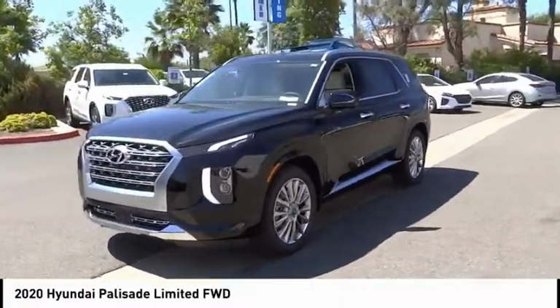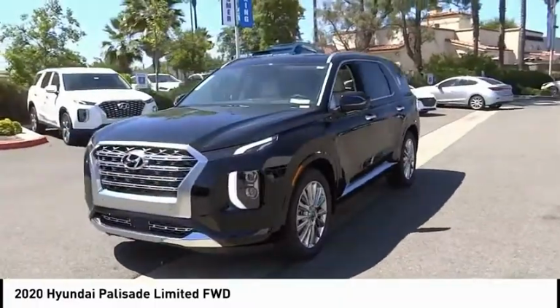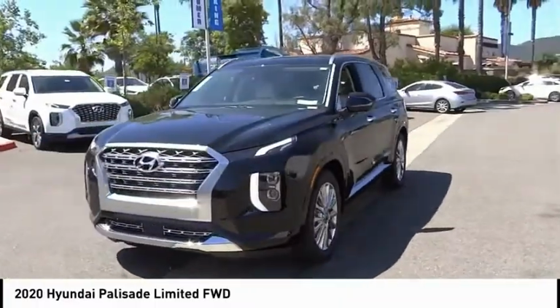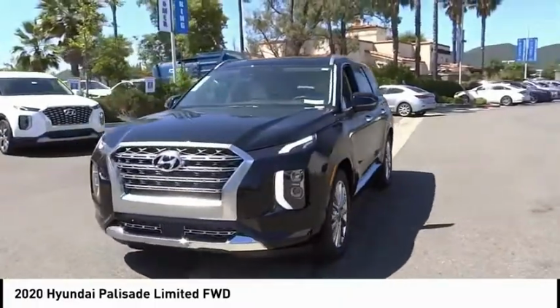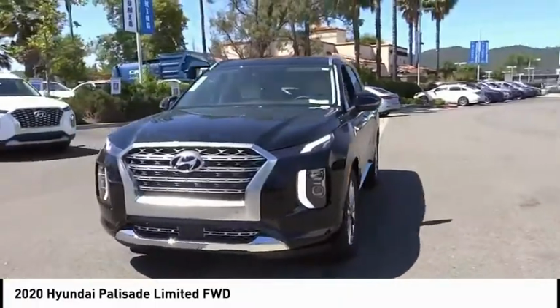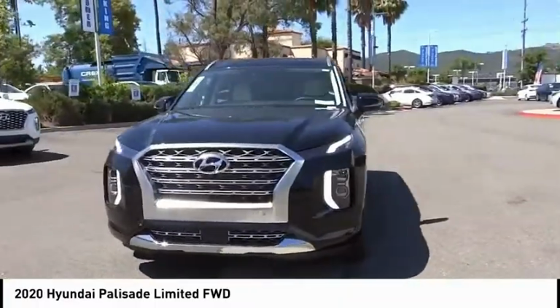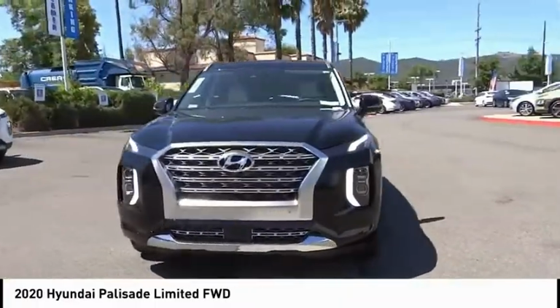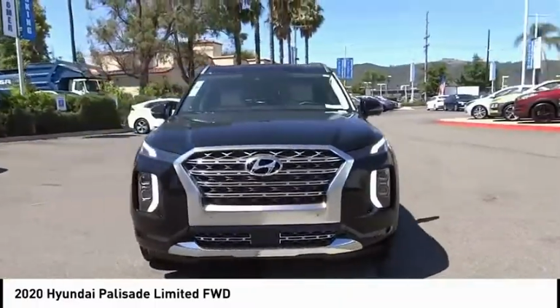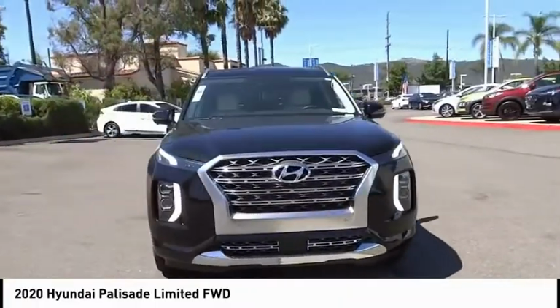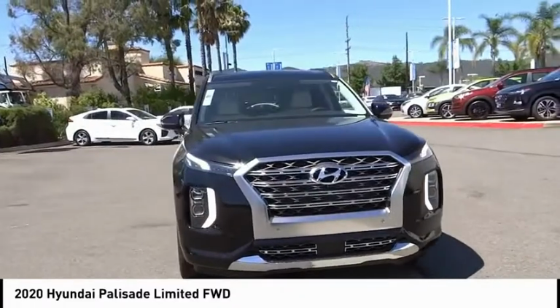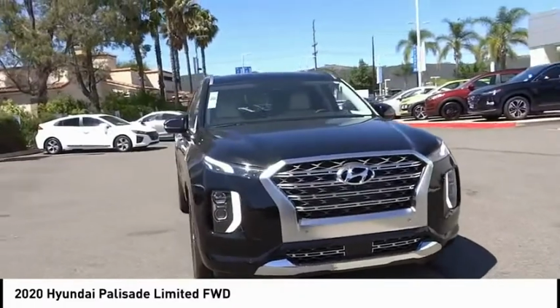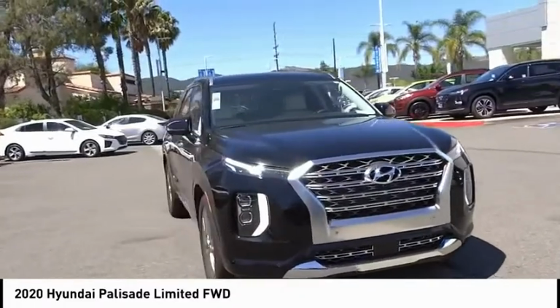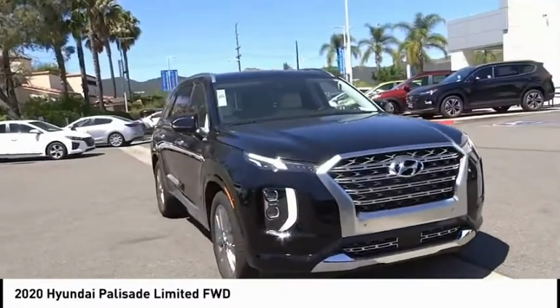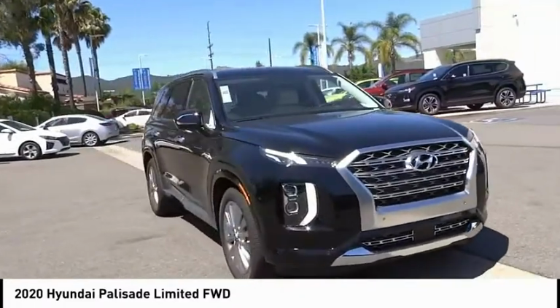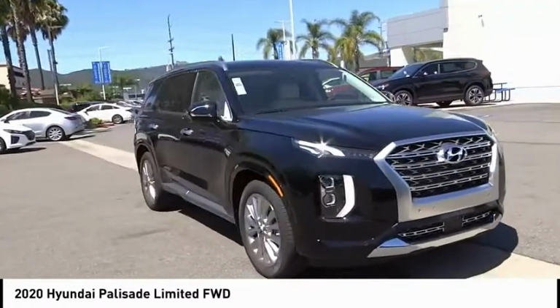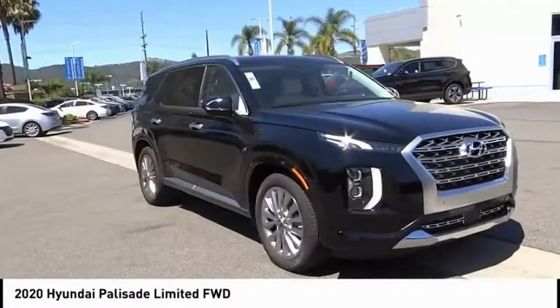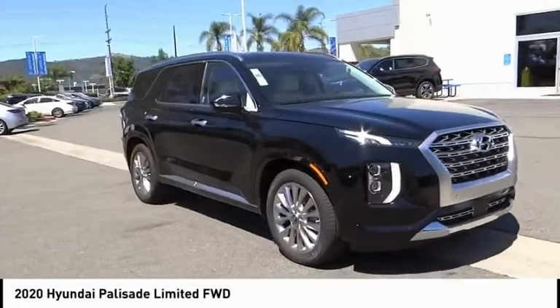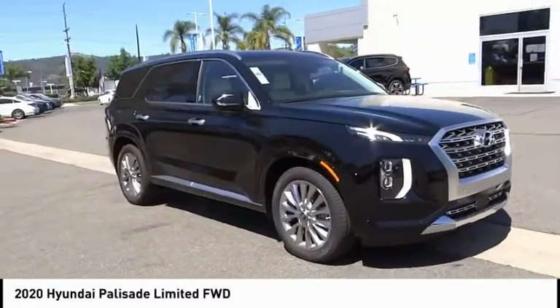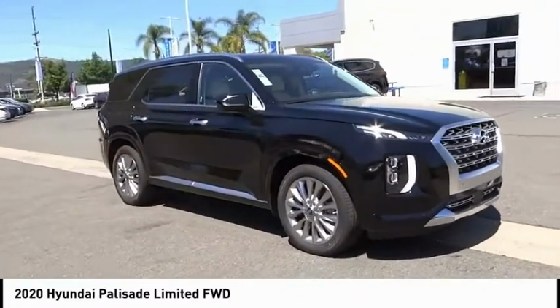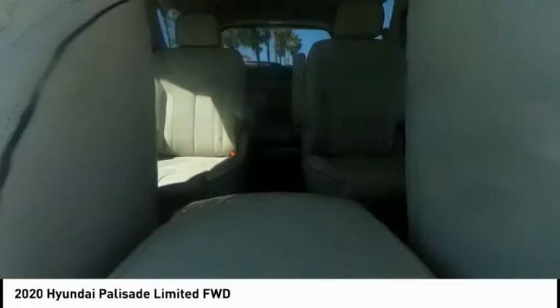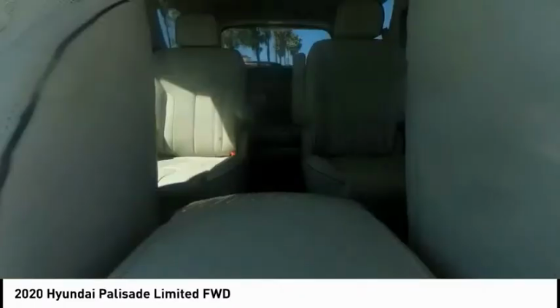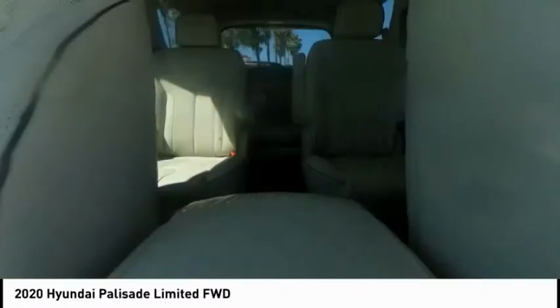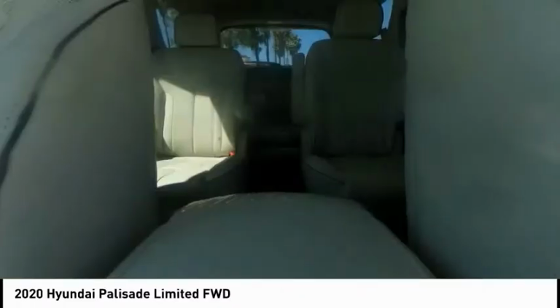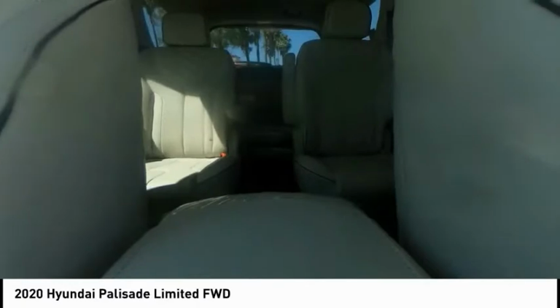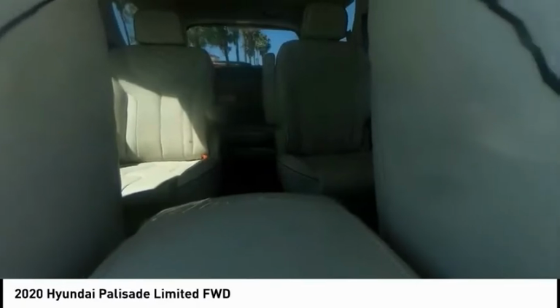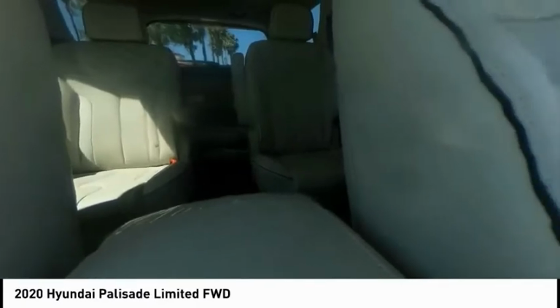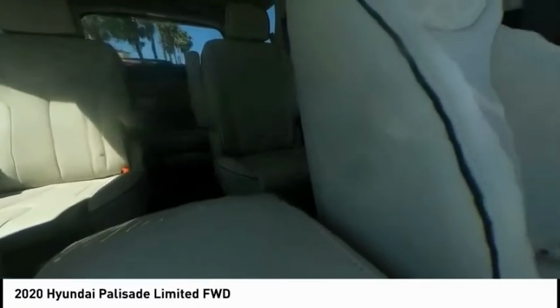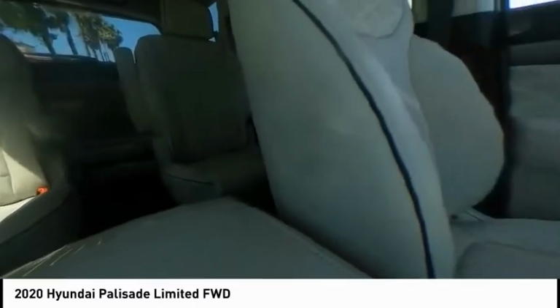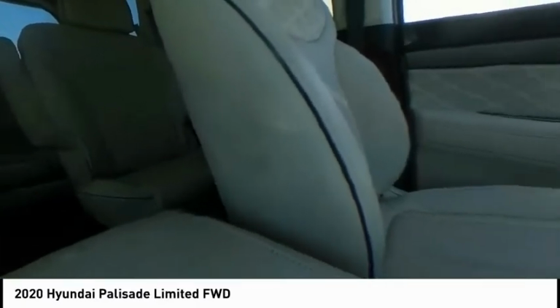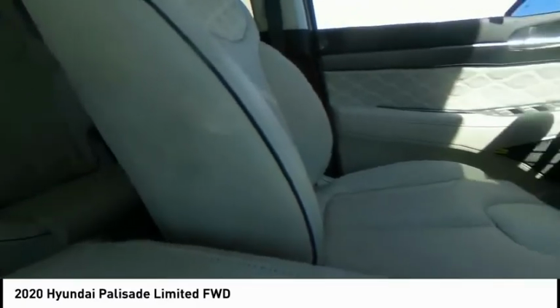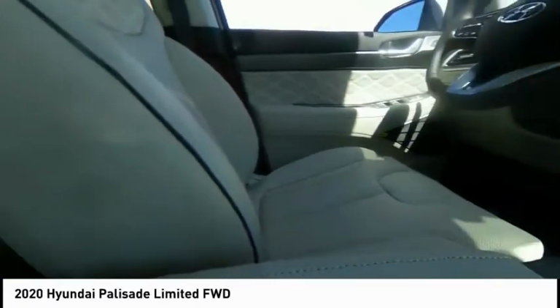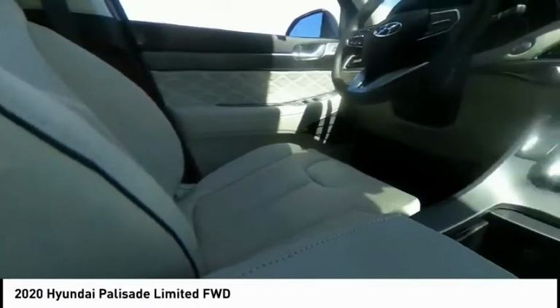Remote keyless entry, power moonroof, ventilated front seats, rain-sensing wipers. This beauty is sure to make you the talk of the neighborhood, so call or drop in for a test drive today.